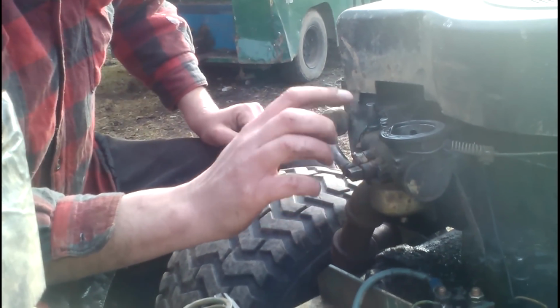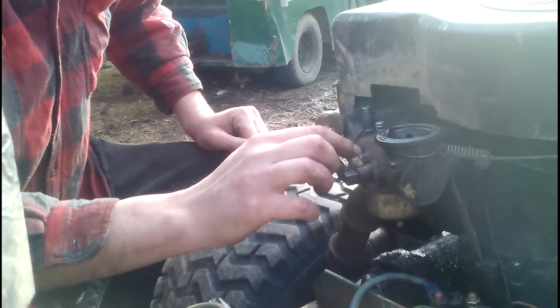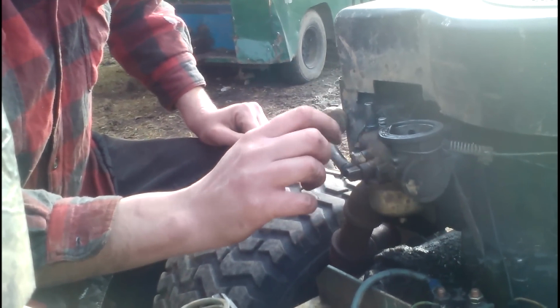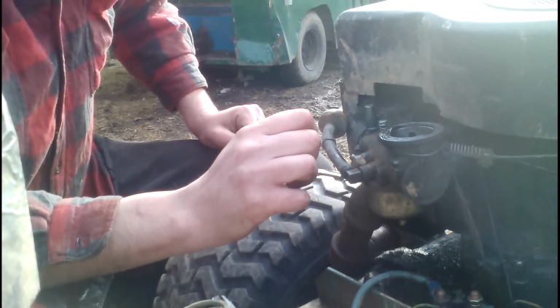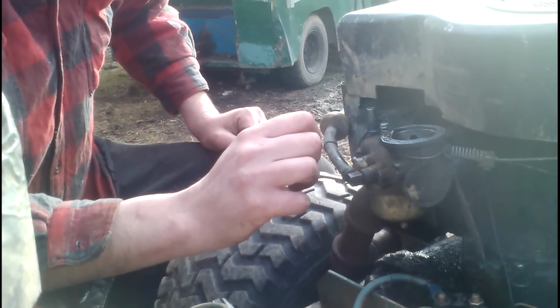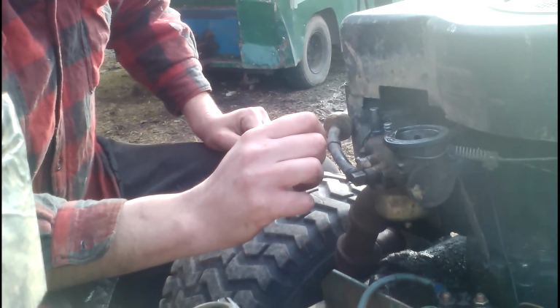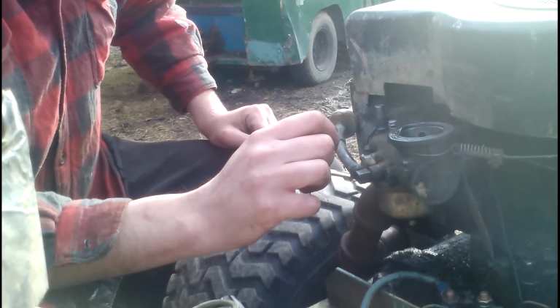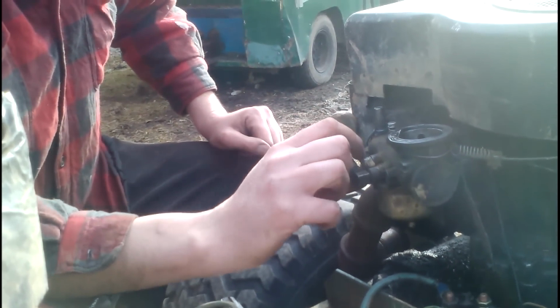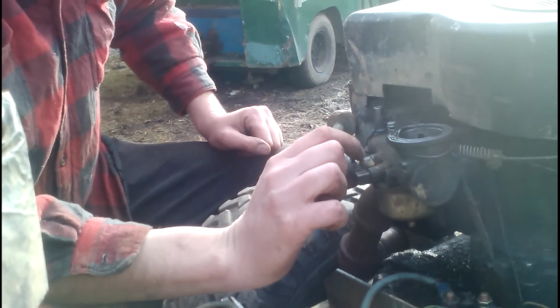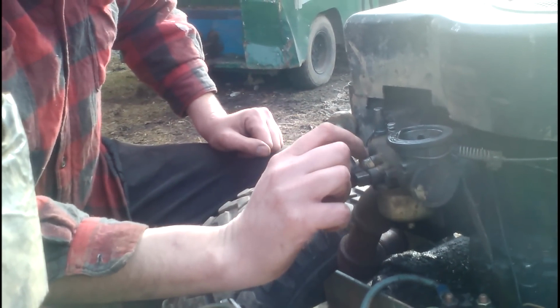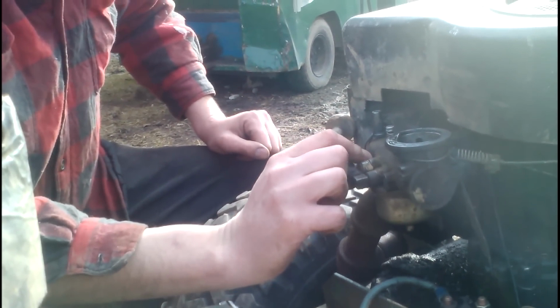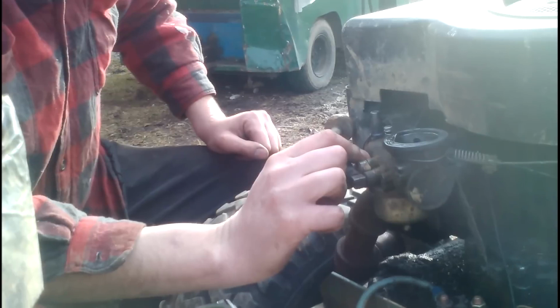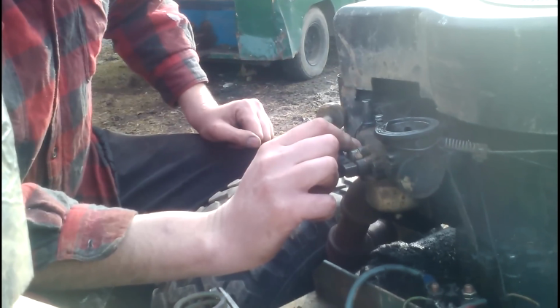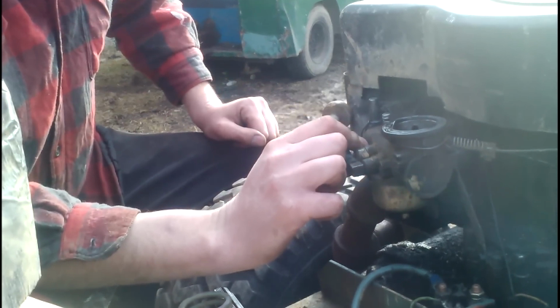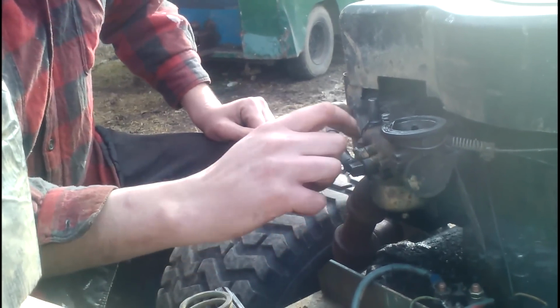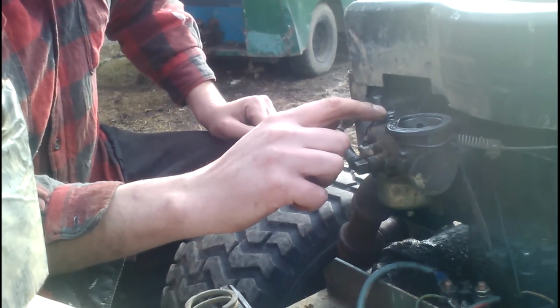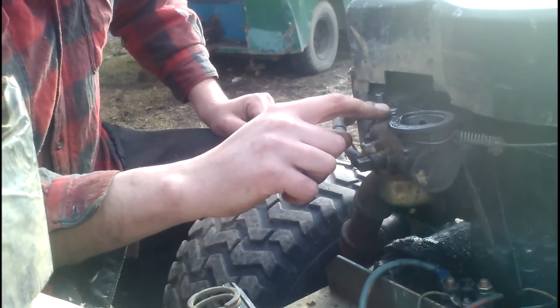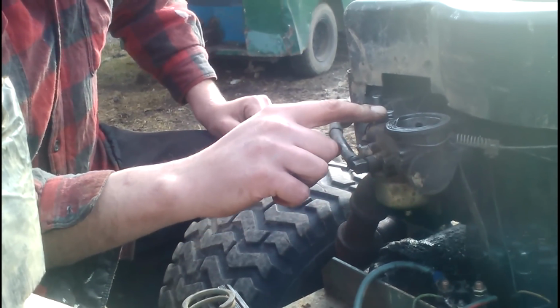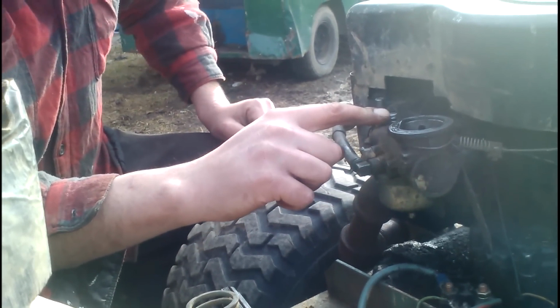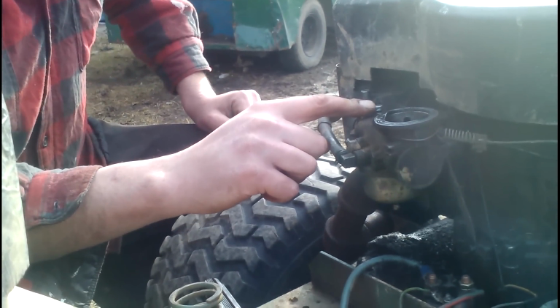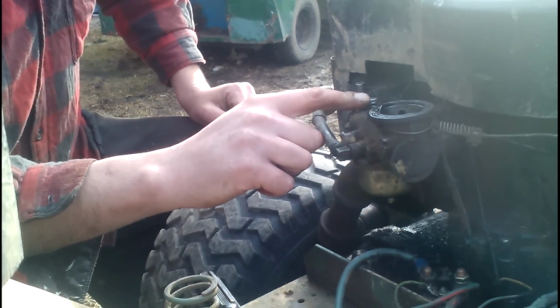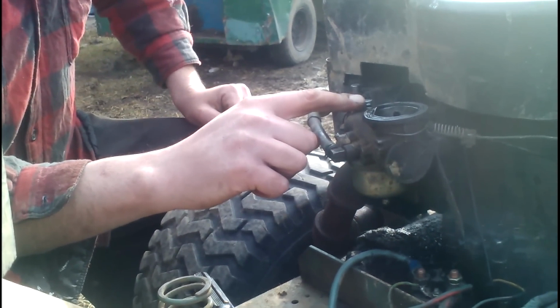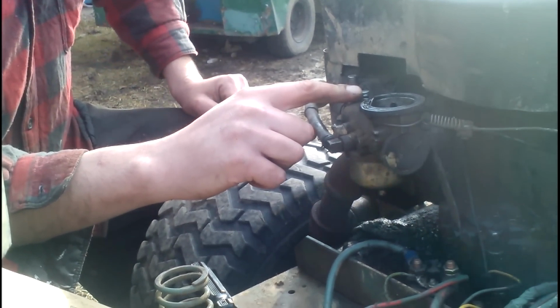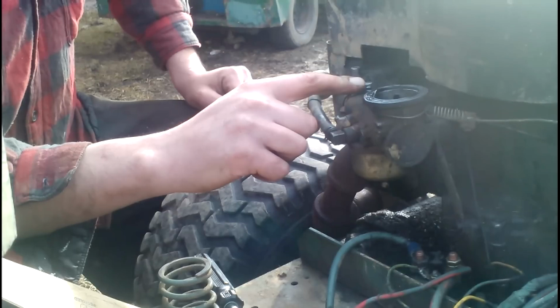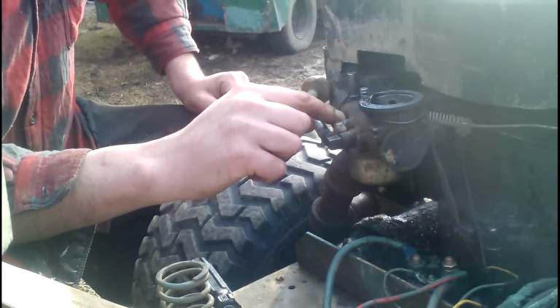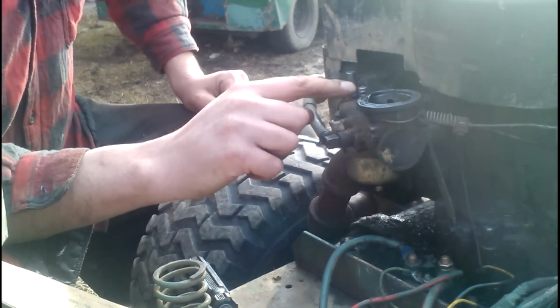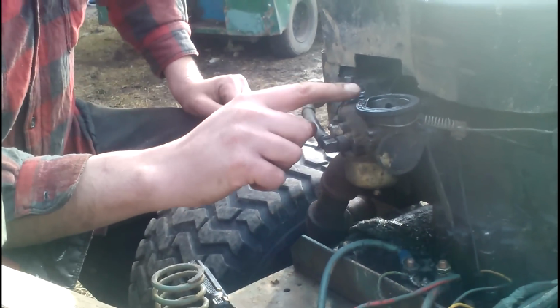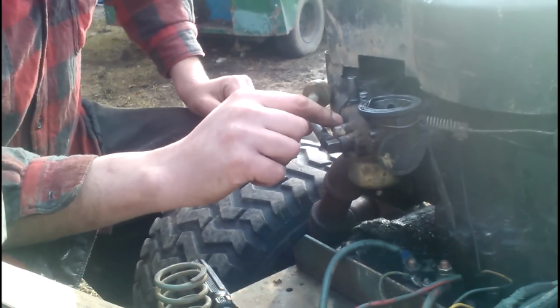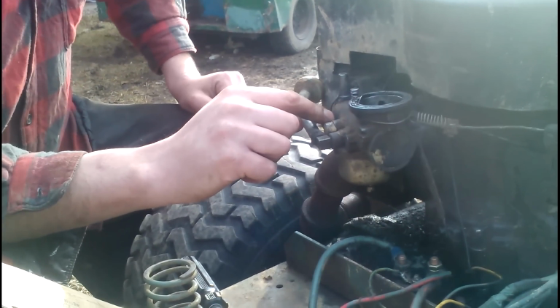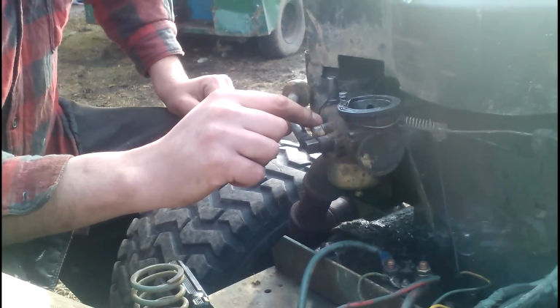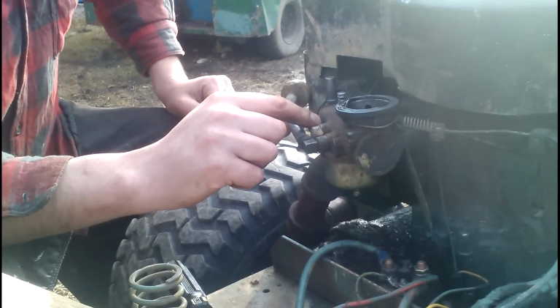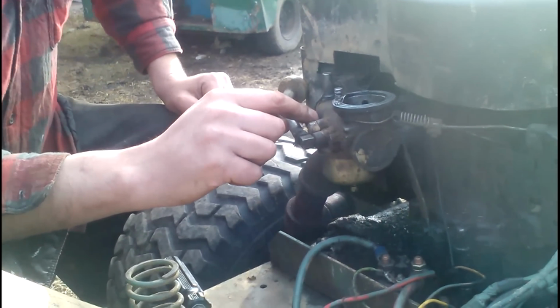Now we're going to set the idle. We'll turn this screw down until the engine slows down, and at that point we'll adjust this one back and forth until it runs the fastest. We'll just go back and forth between these screws until we get a decent idle.